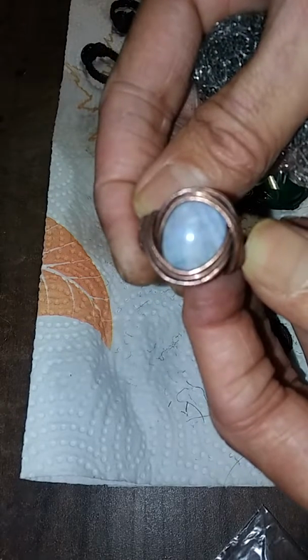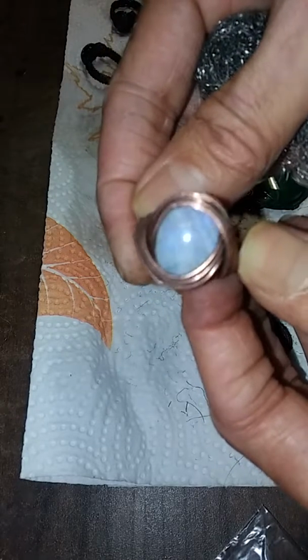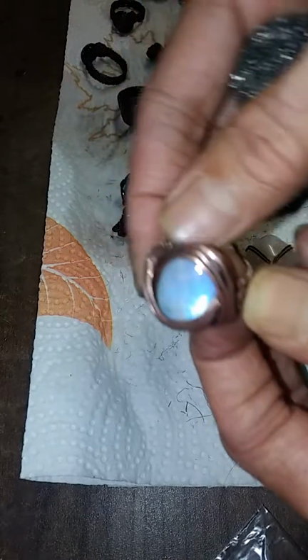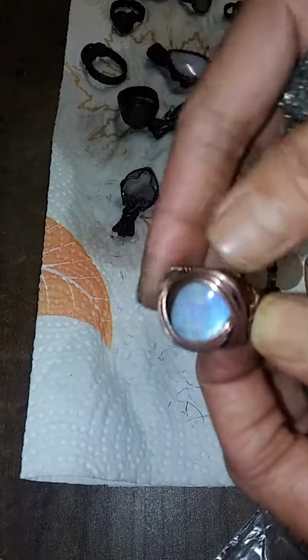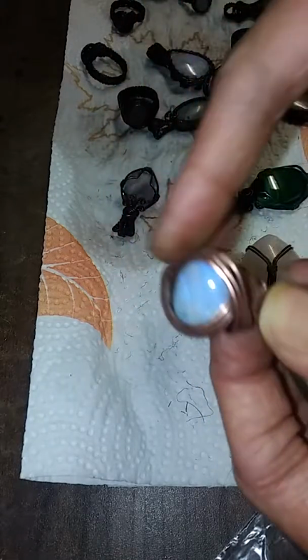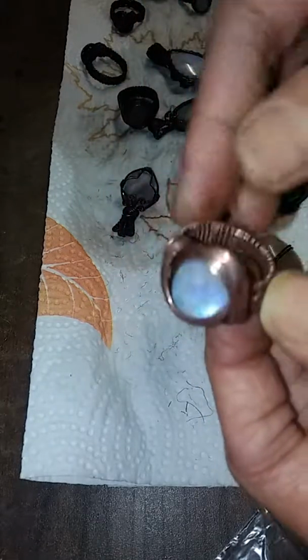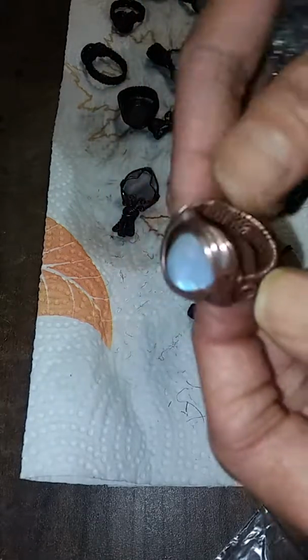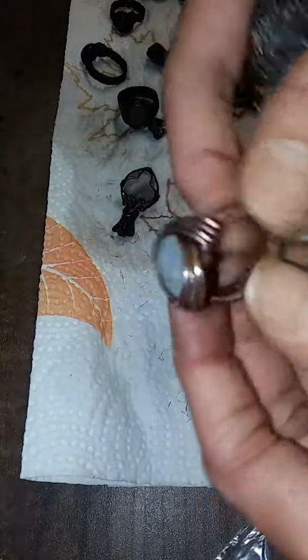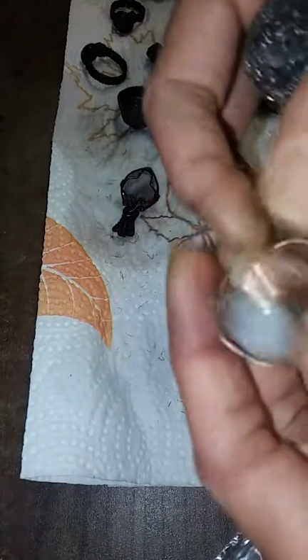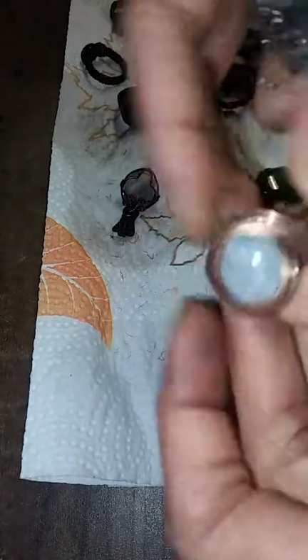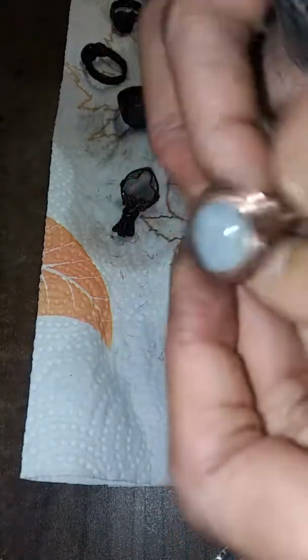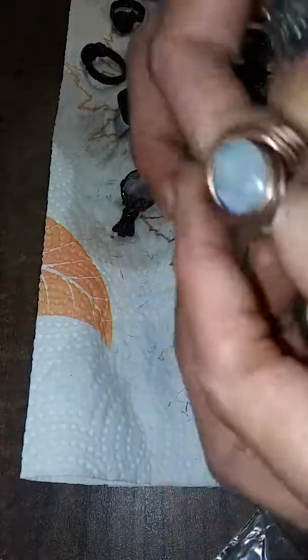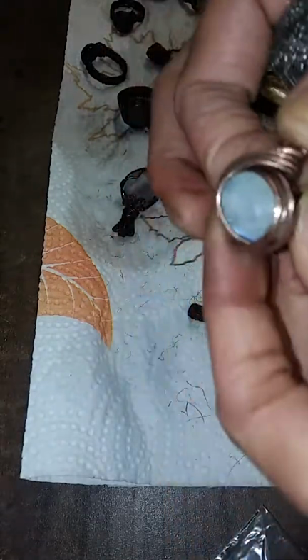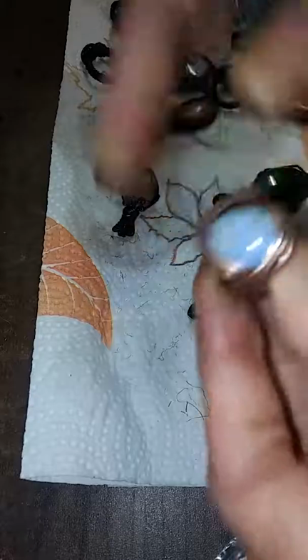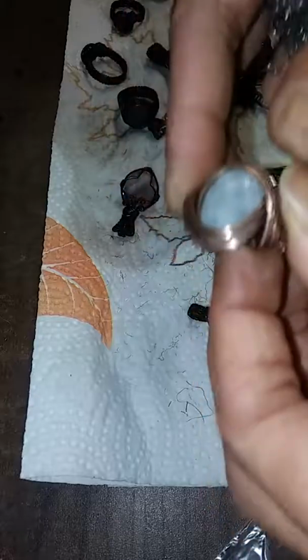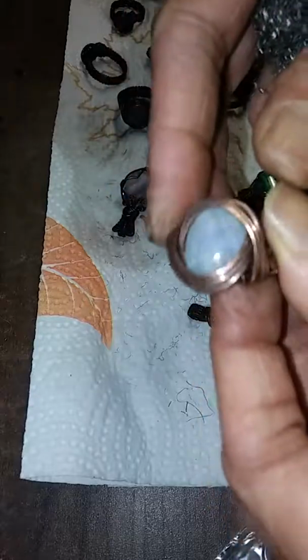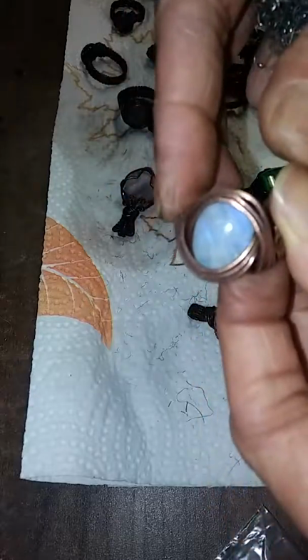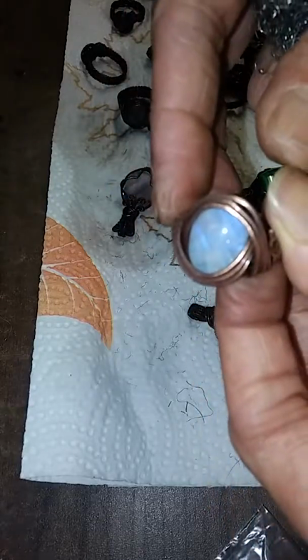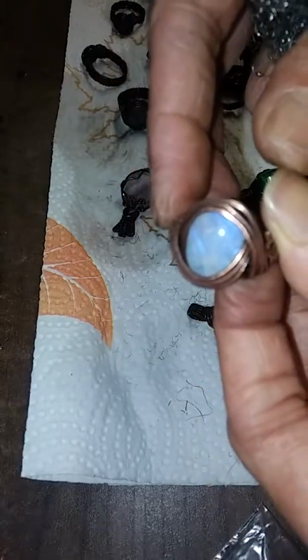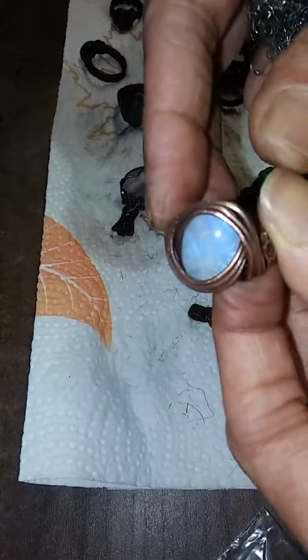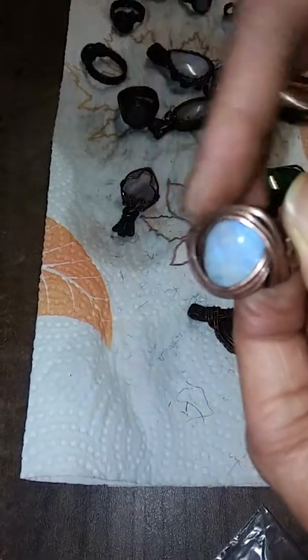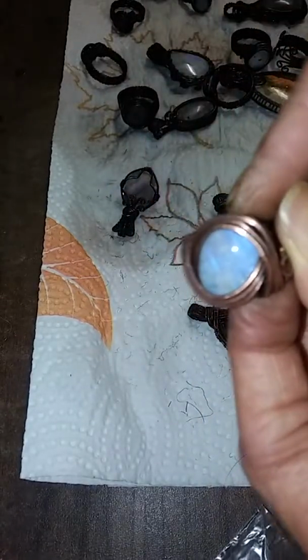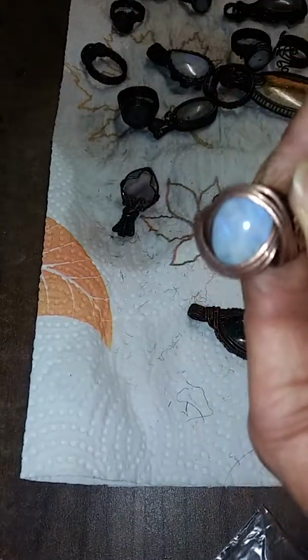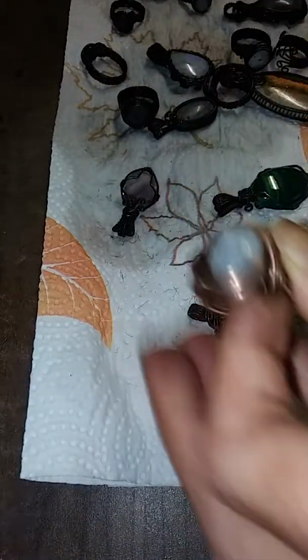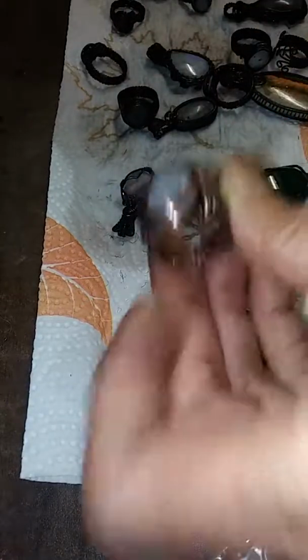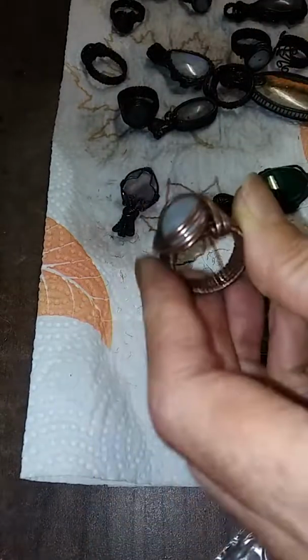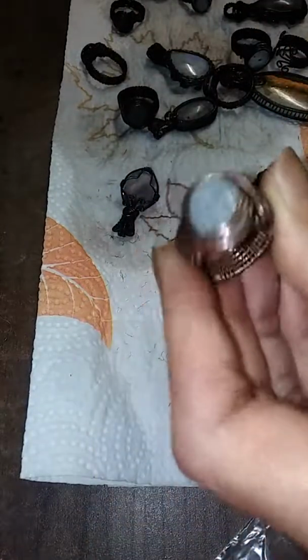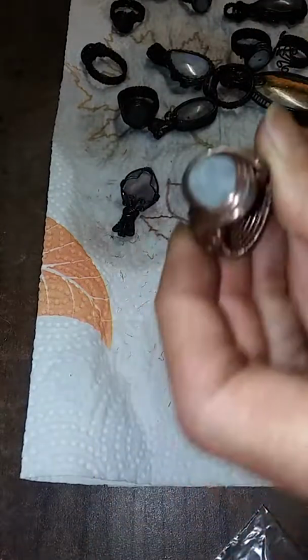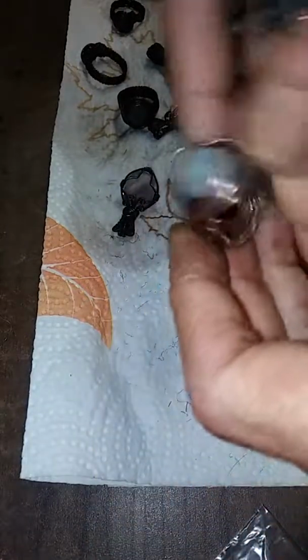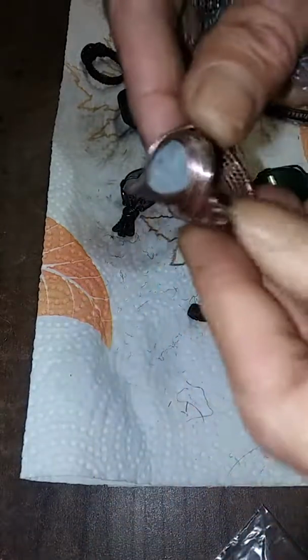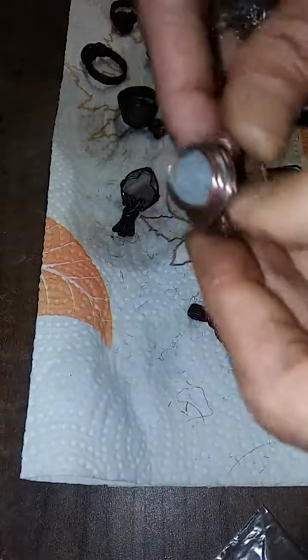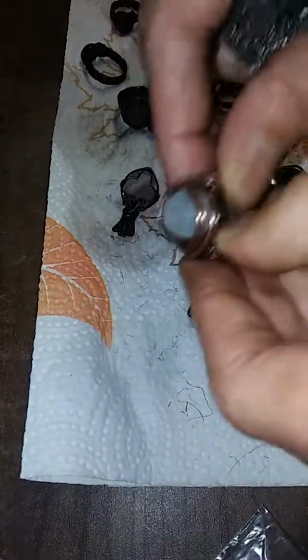So, oxidation 101. I hope it helps. If you have any questions, just let me know.